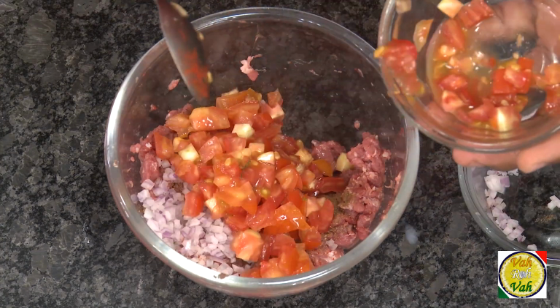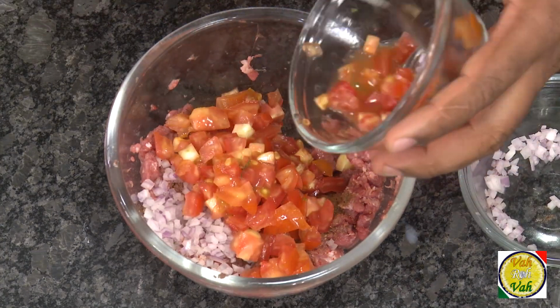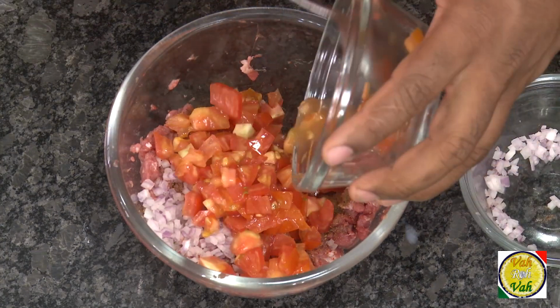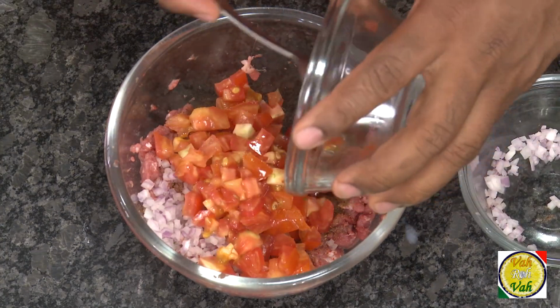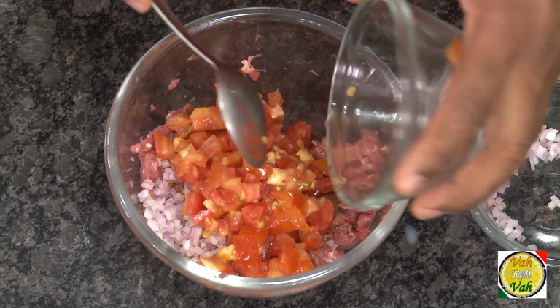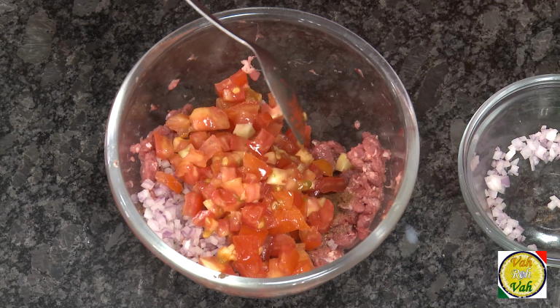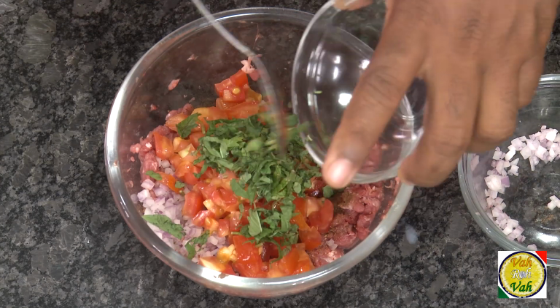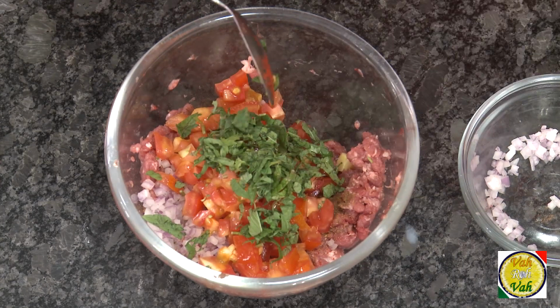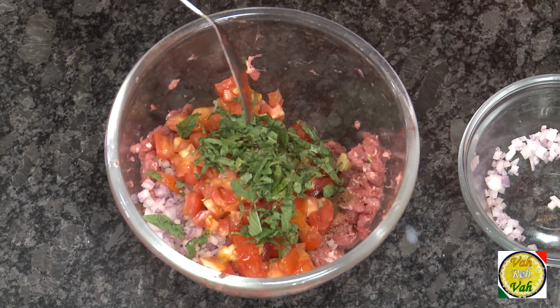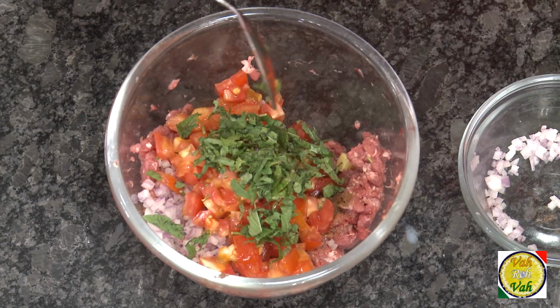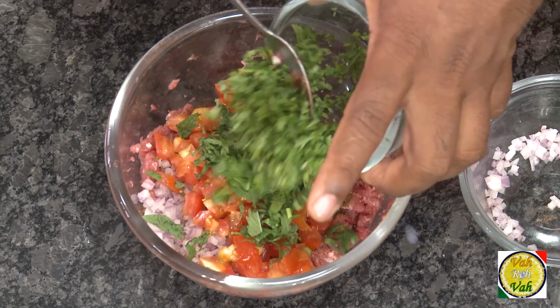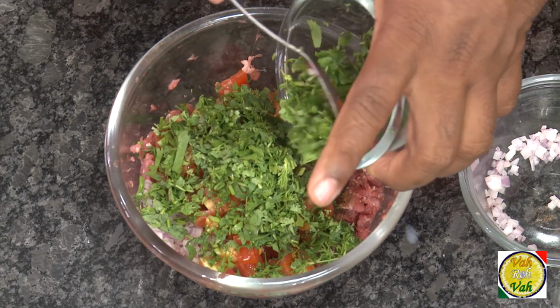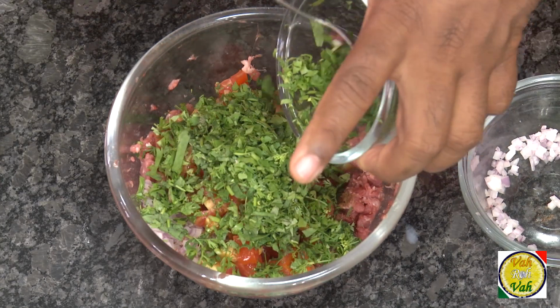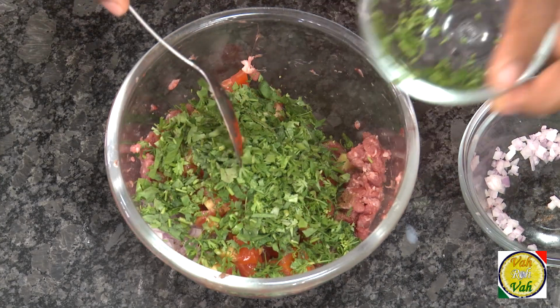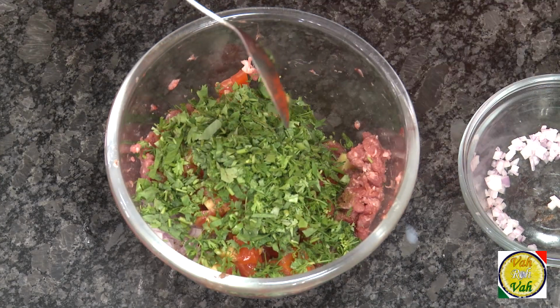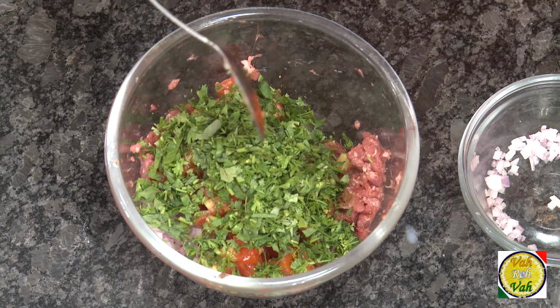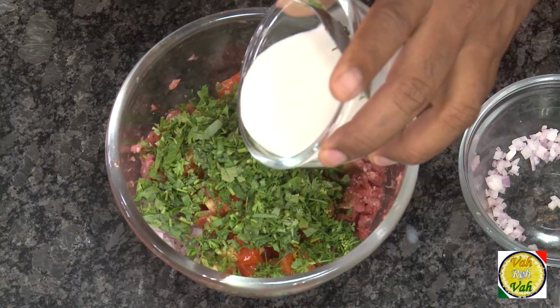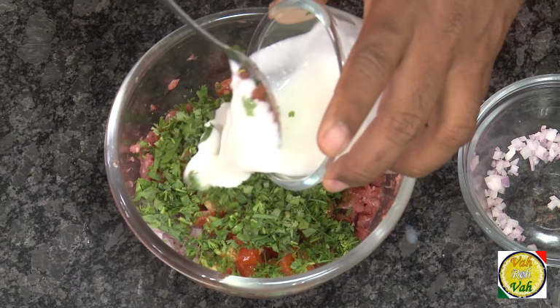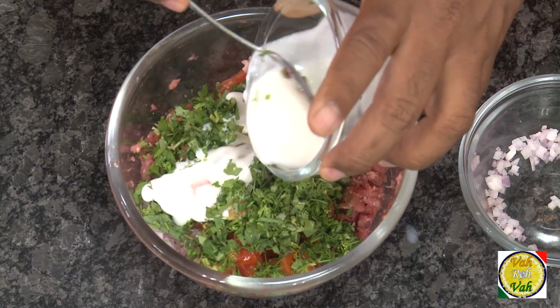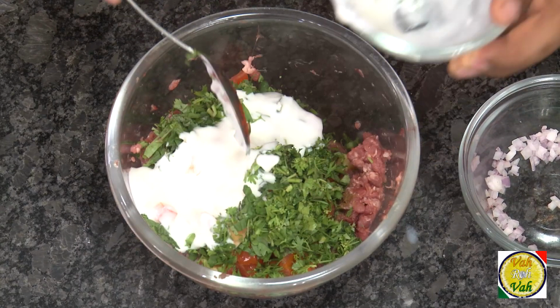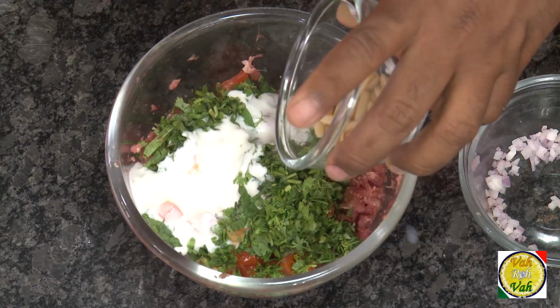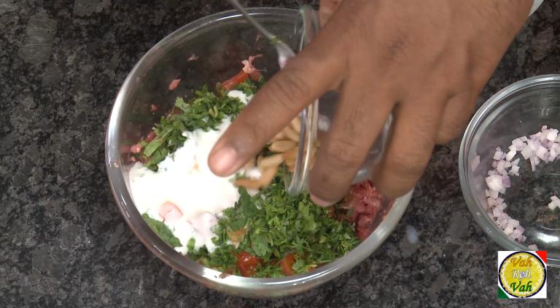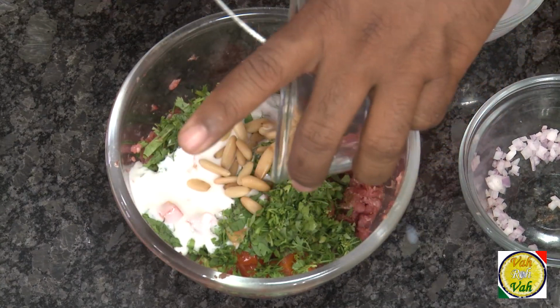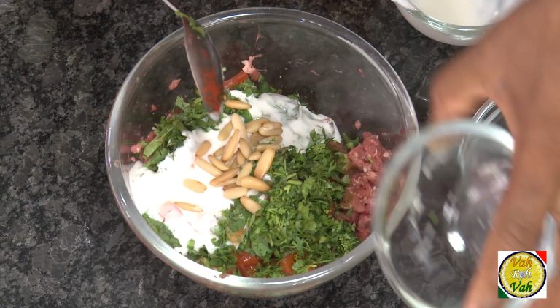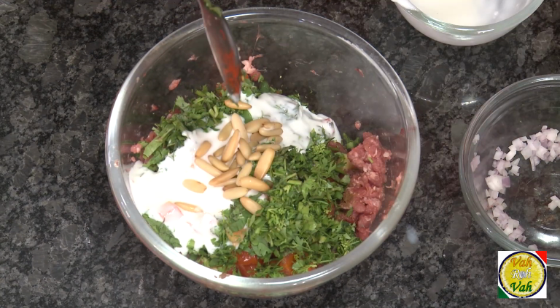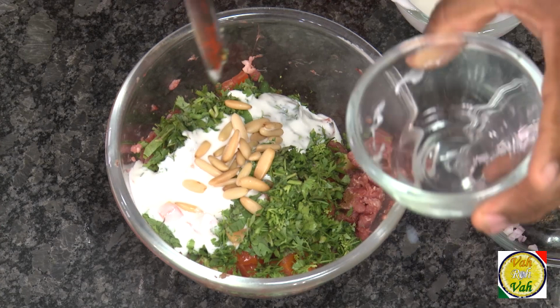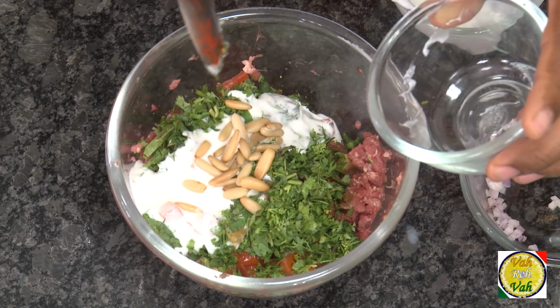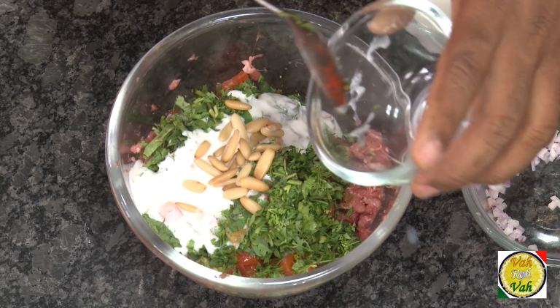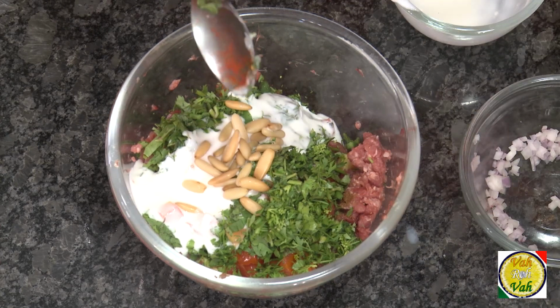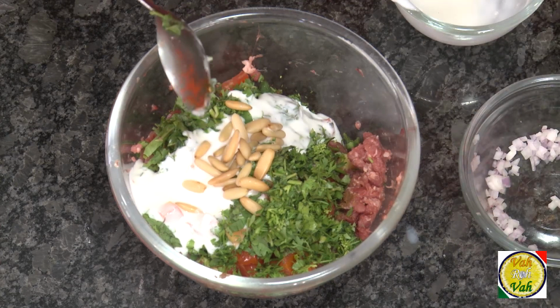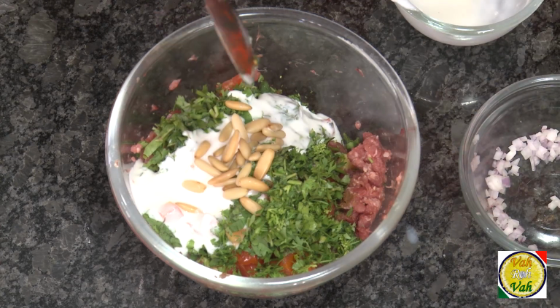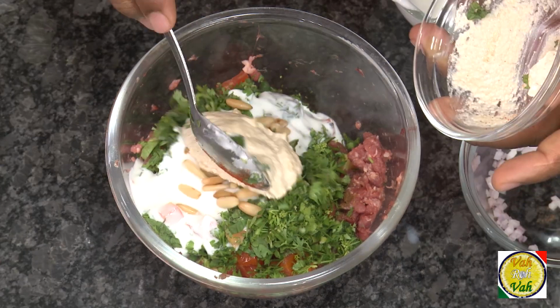Add chopped onion, chopped tomatoes, chopped mint leaves, chopped coriander leaves, and just one teaspoon of yogurt.